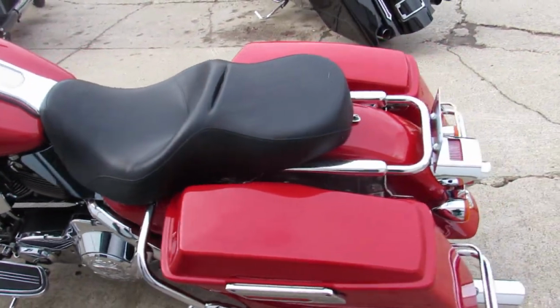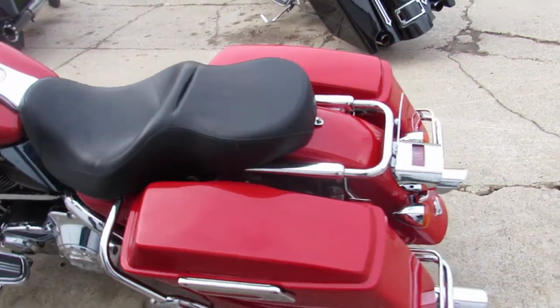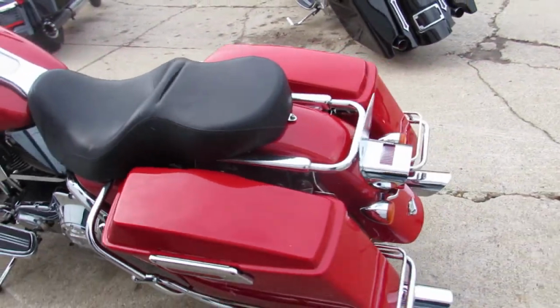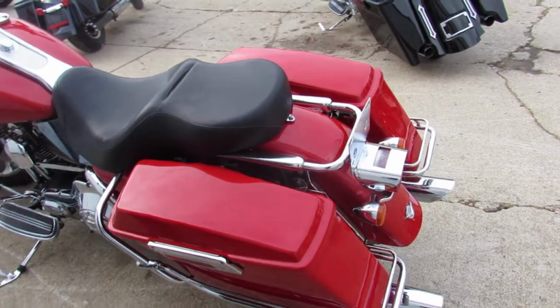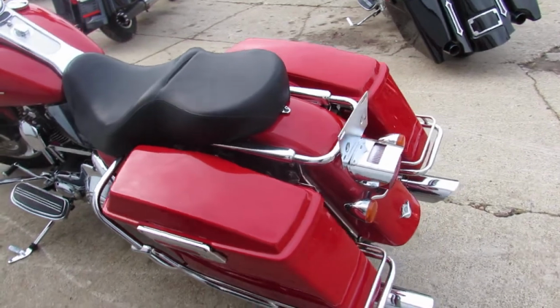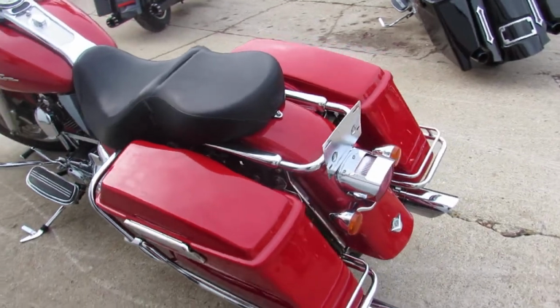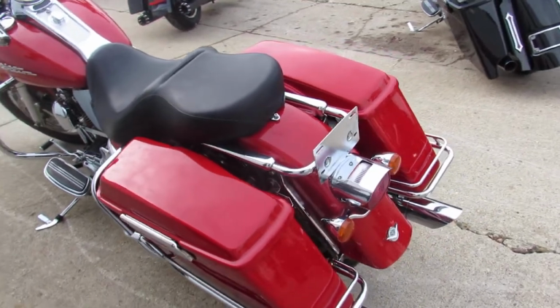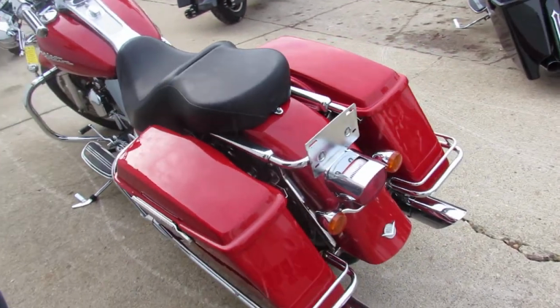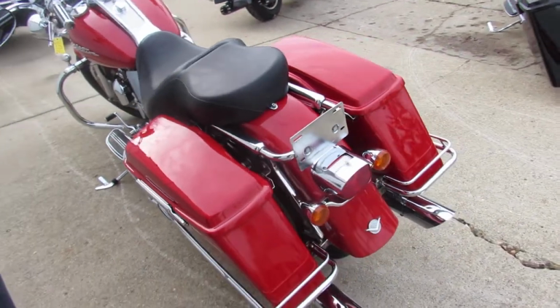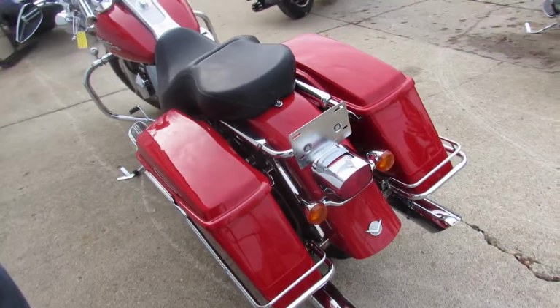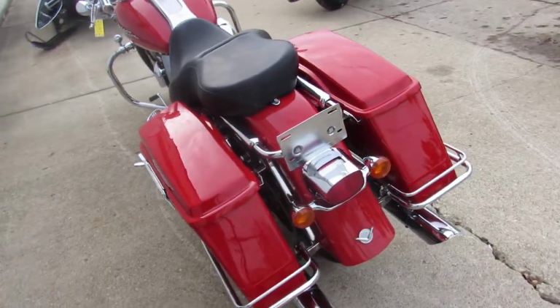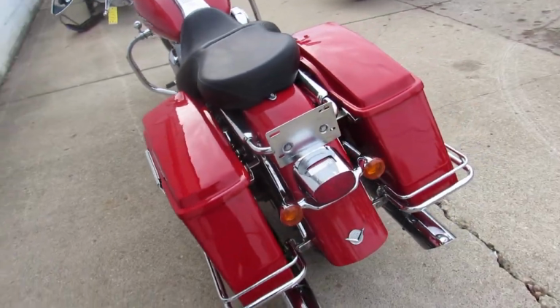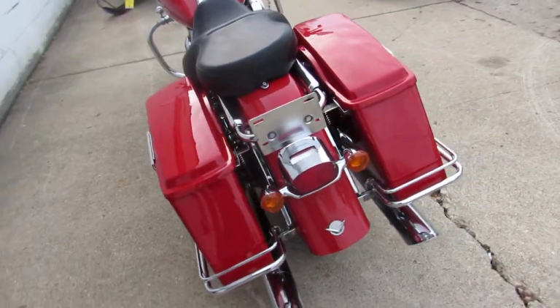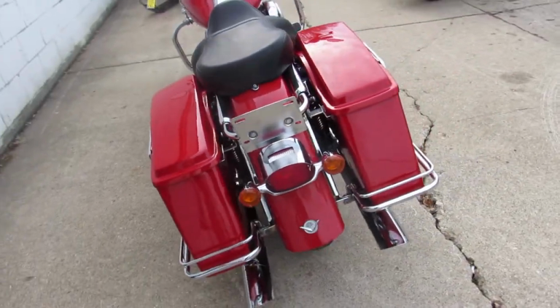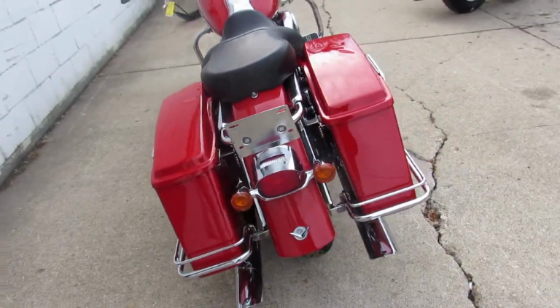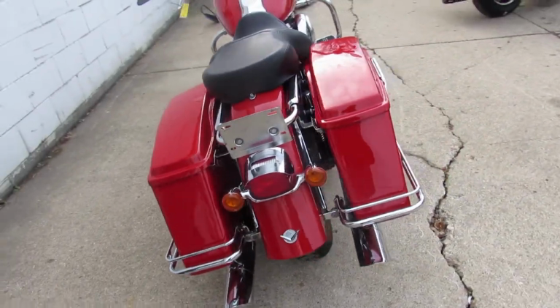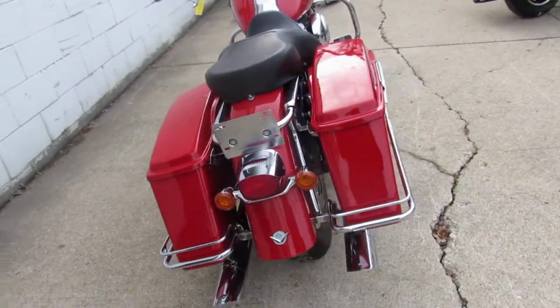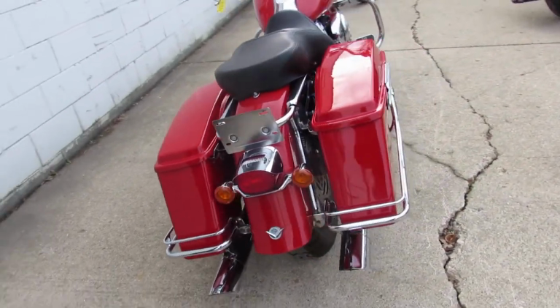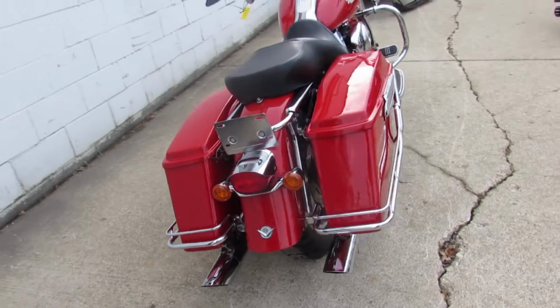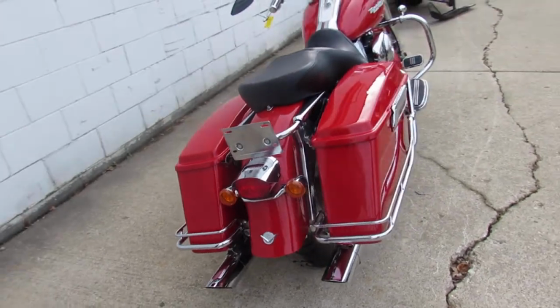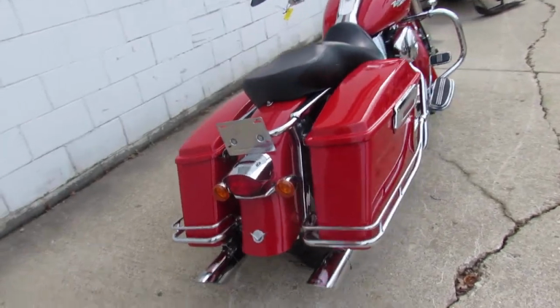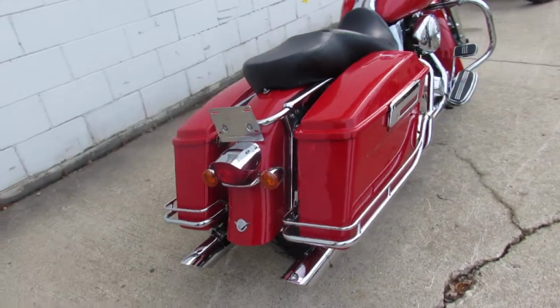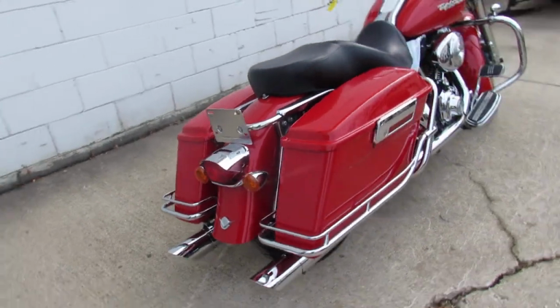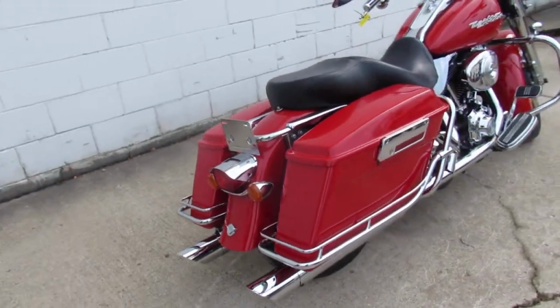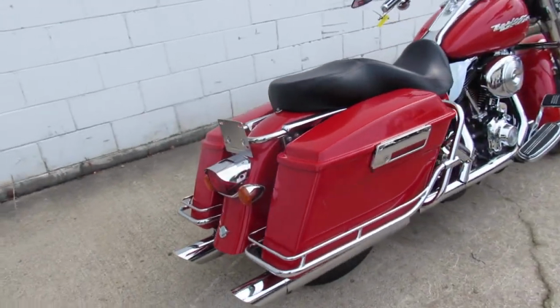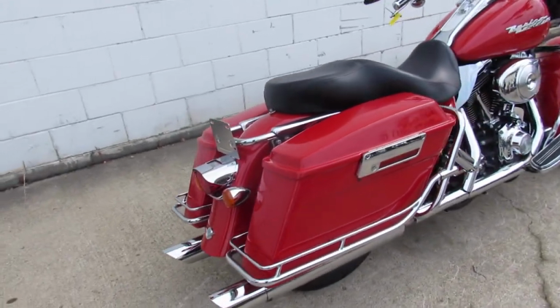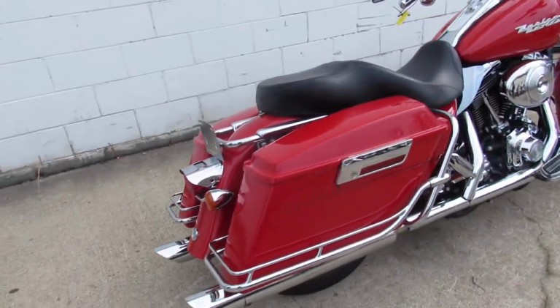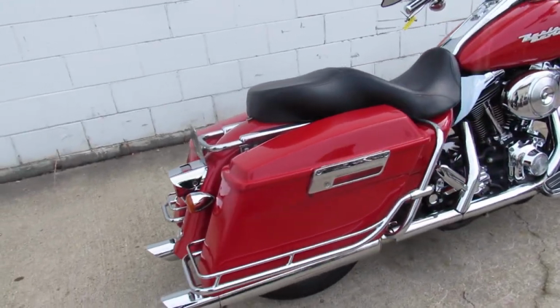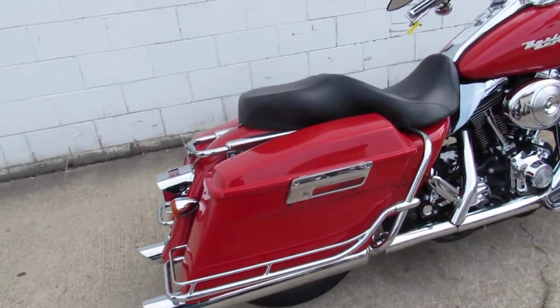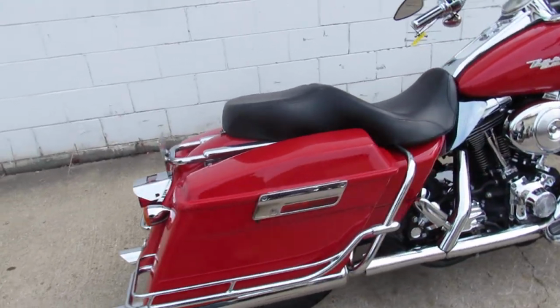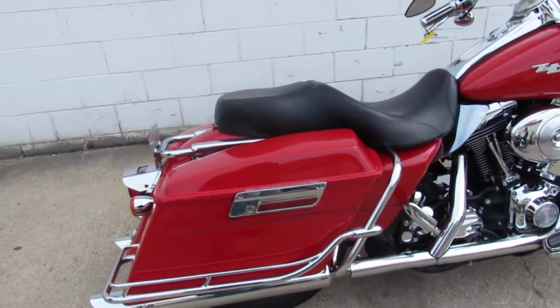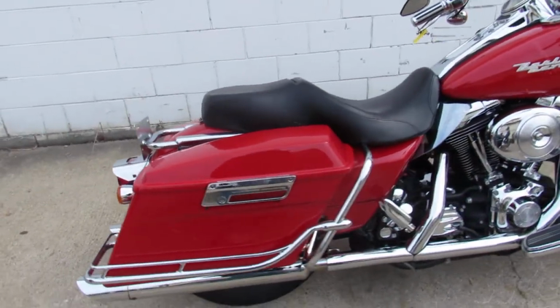This thing's super clean — chrome front end, chrome switch housings, tons of chrome on the motor, beach bars, Screamin' Eagle exhausts, the hard bags. What more could you want in a 2004 Road King?